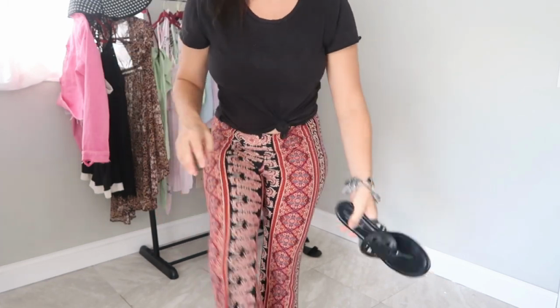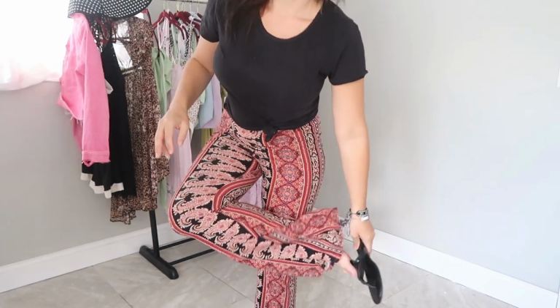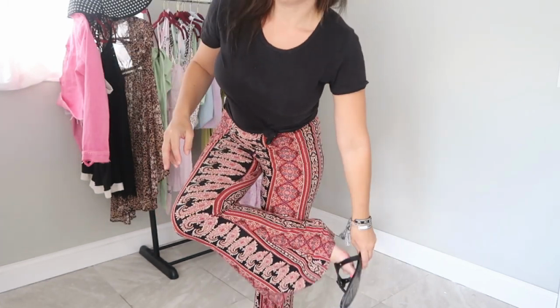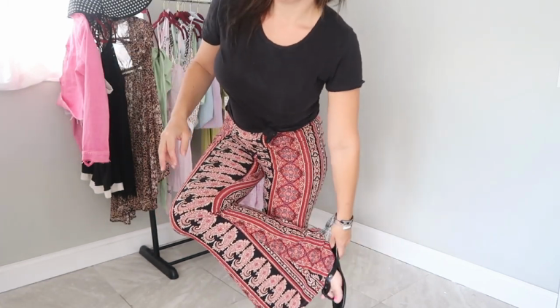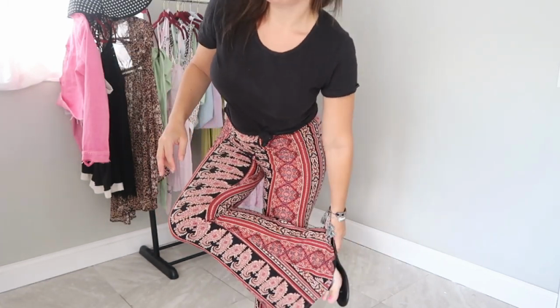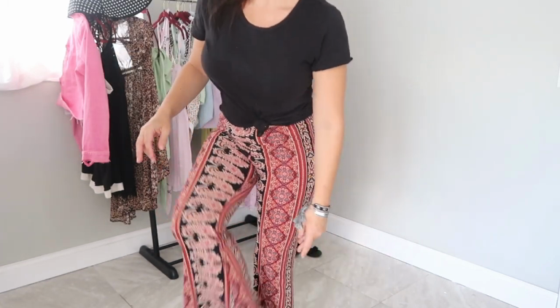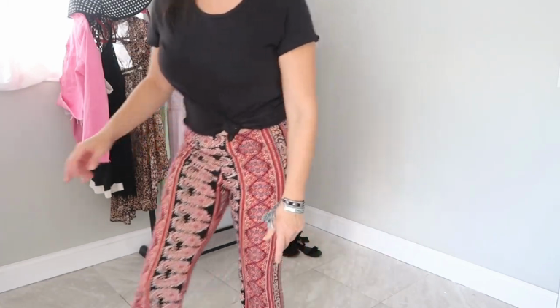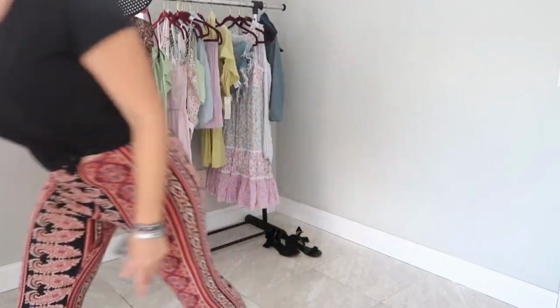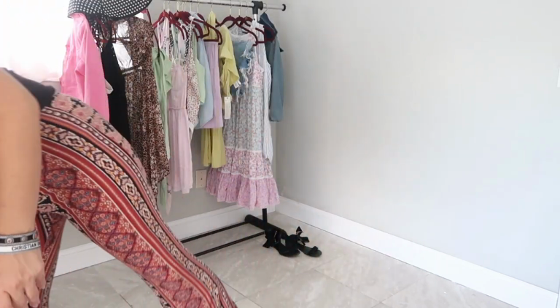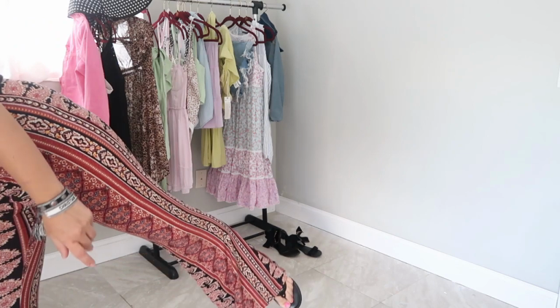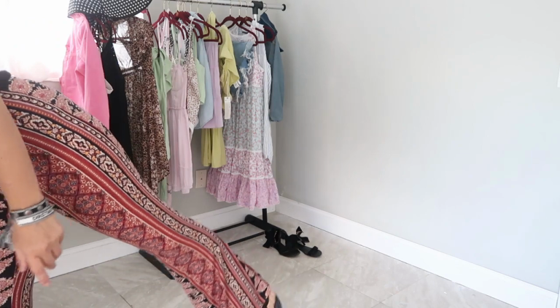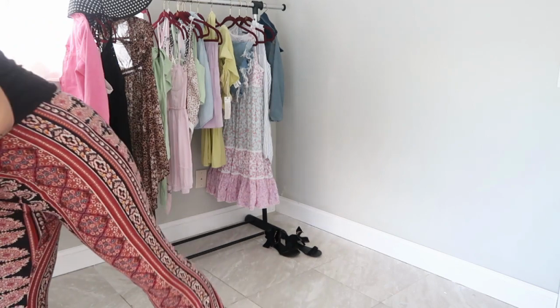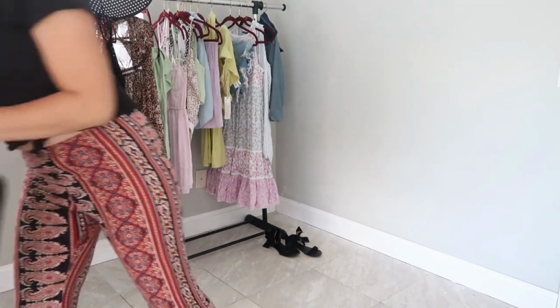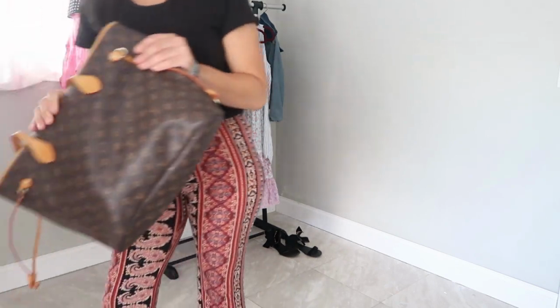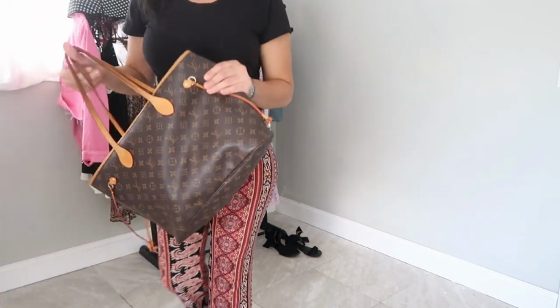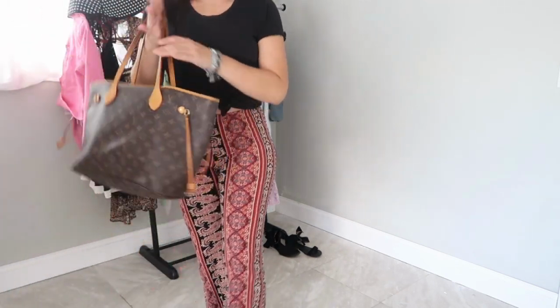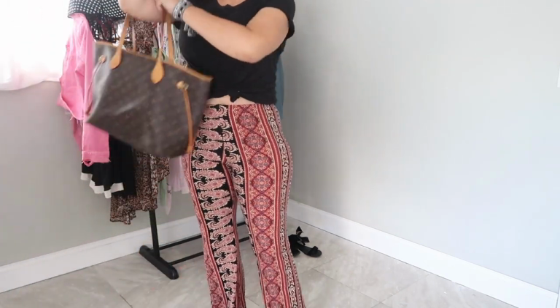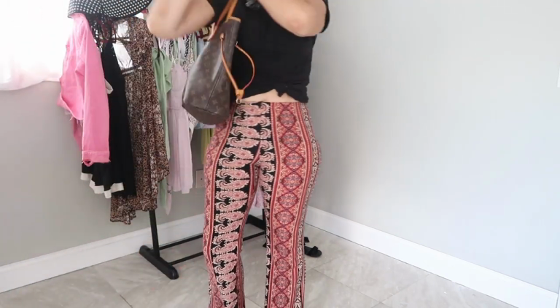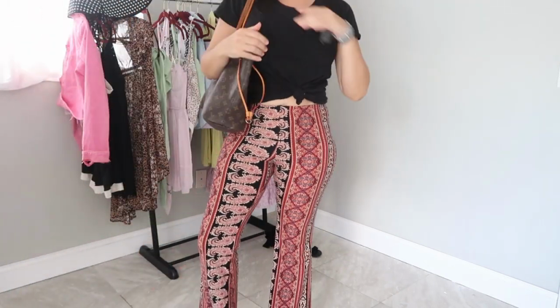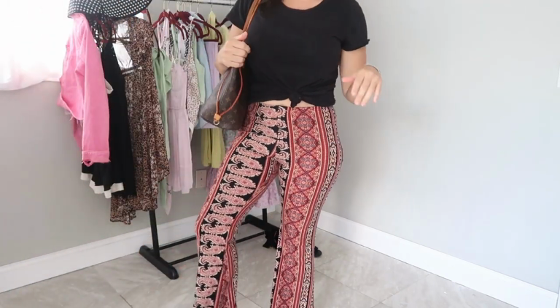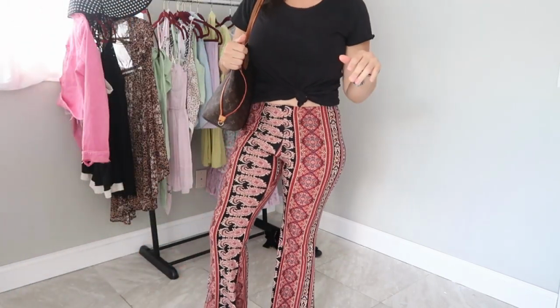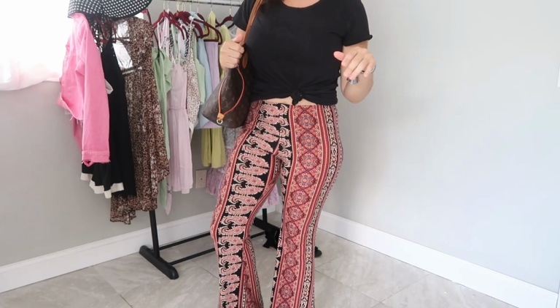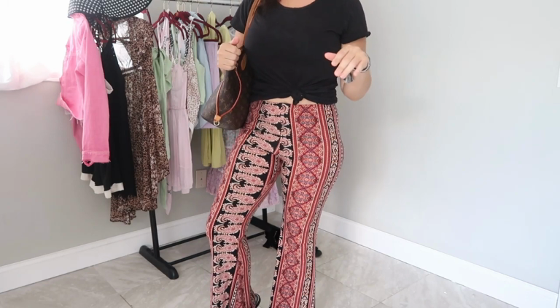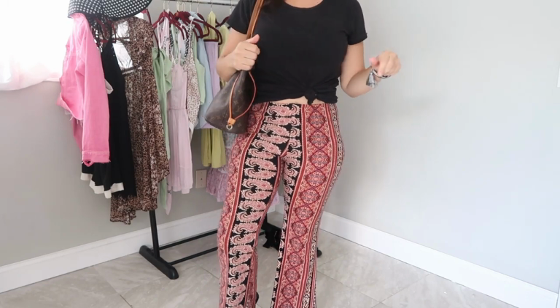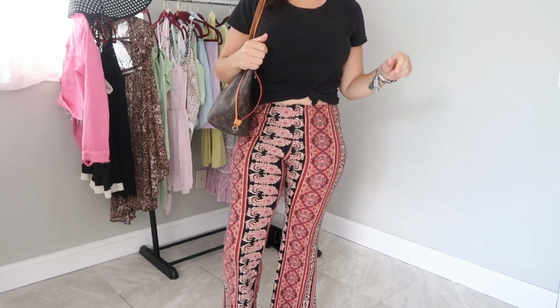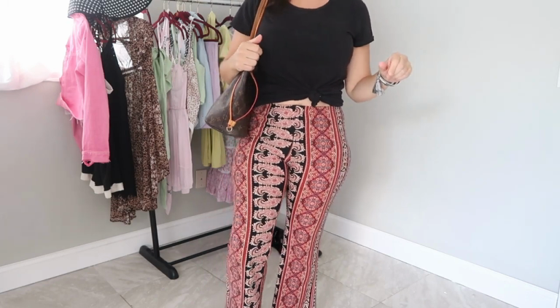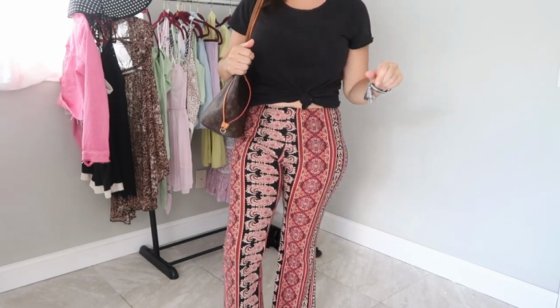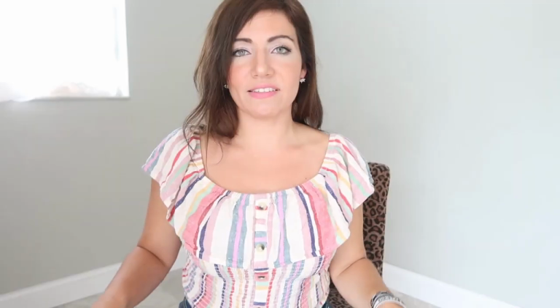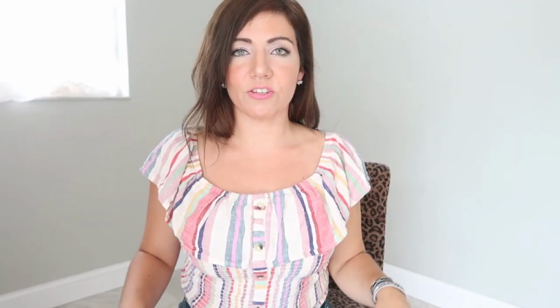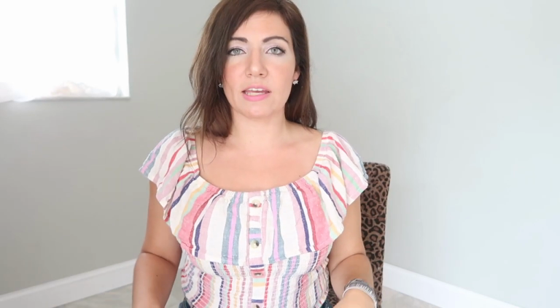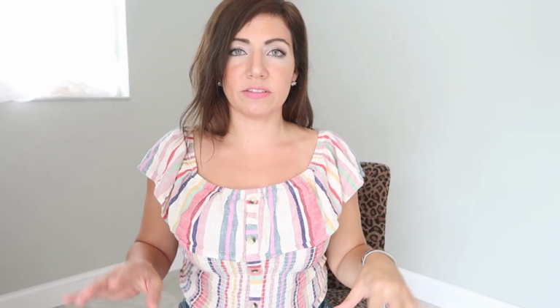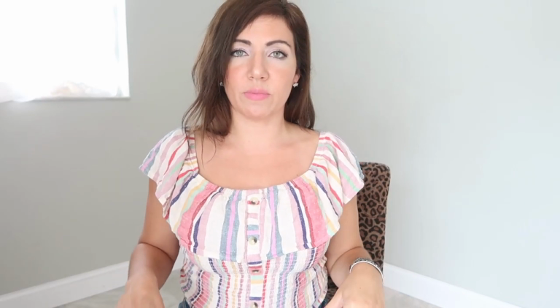For my shoes I'm wearing the Tory Burch dupes from Shoe Carnival, and for my bag I'm just going to take my Louis Vuitton Neverfull. This is my outfit for today.